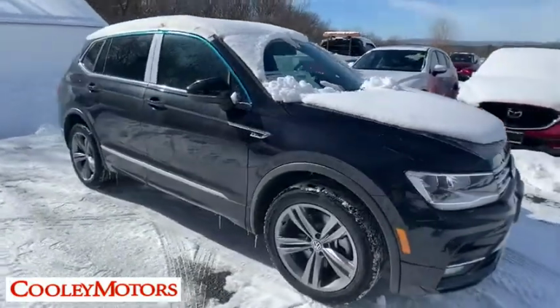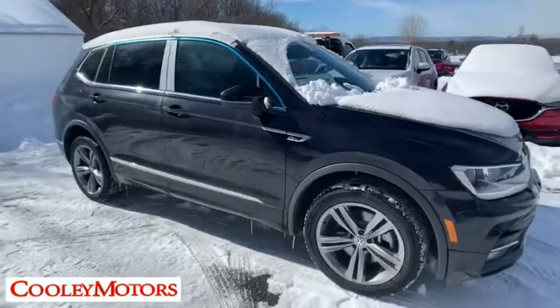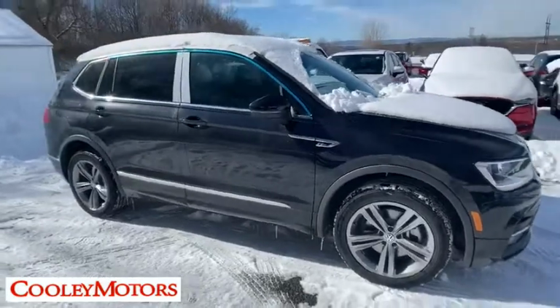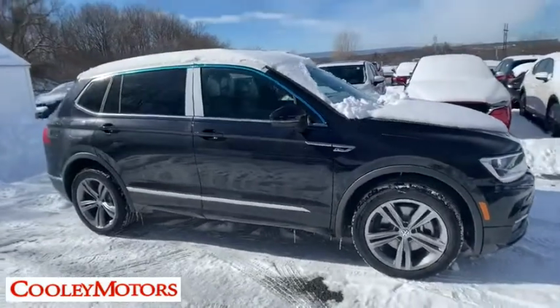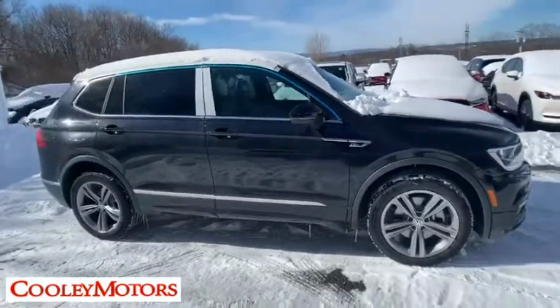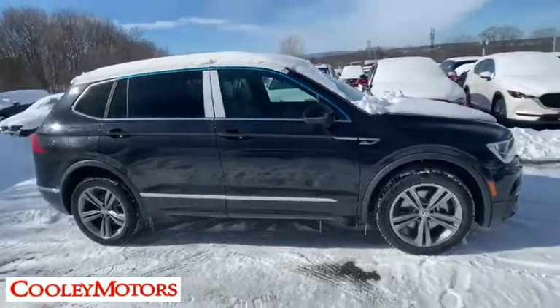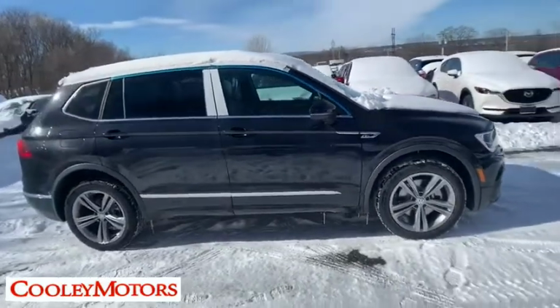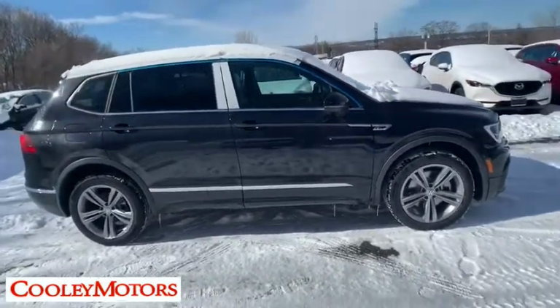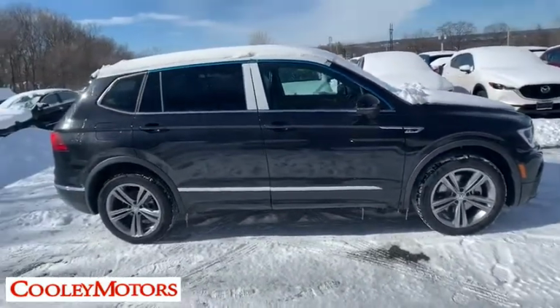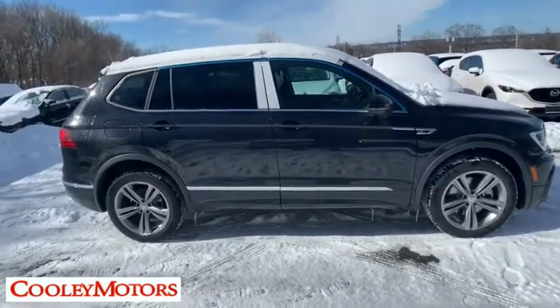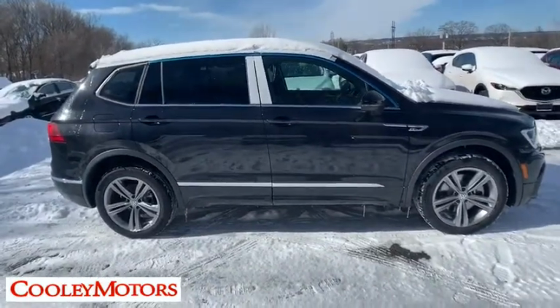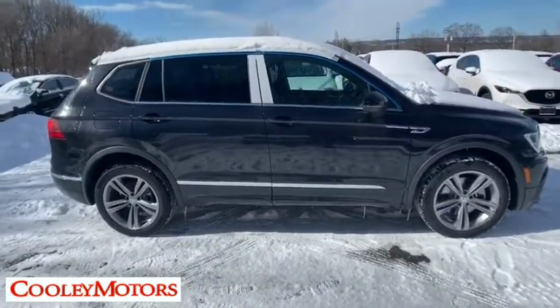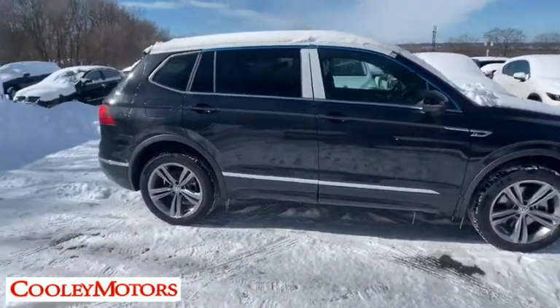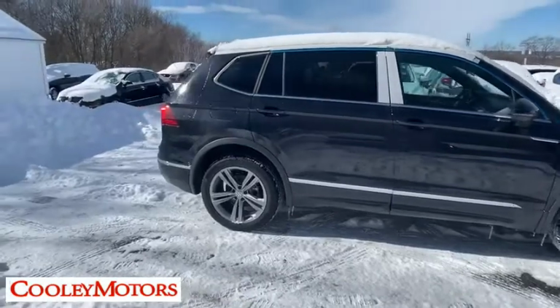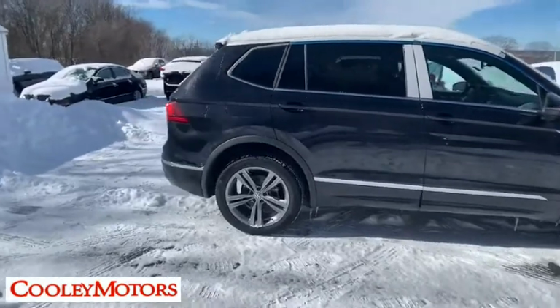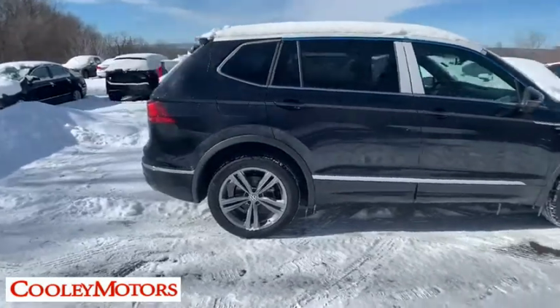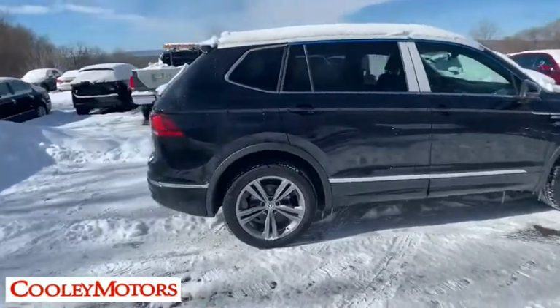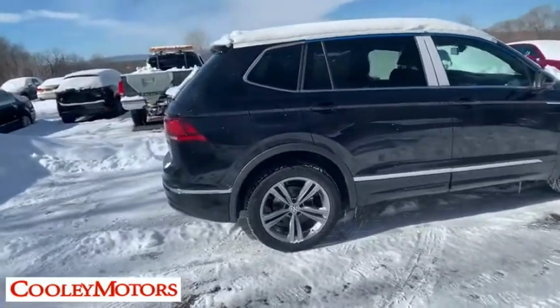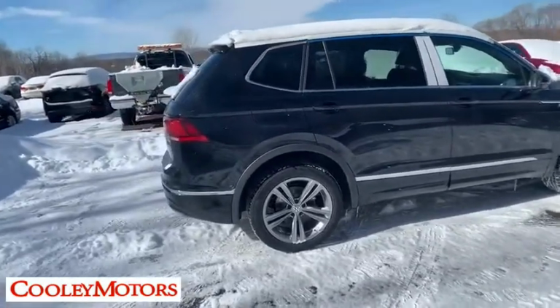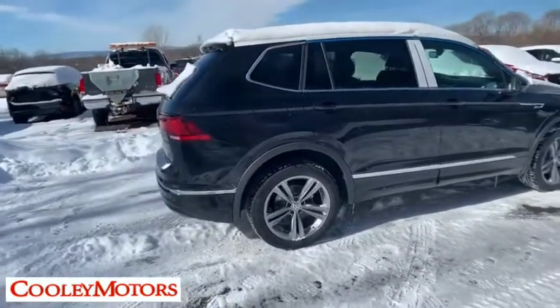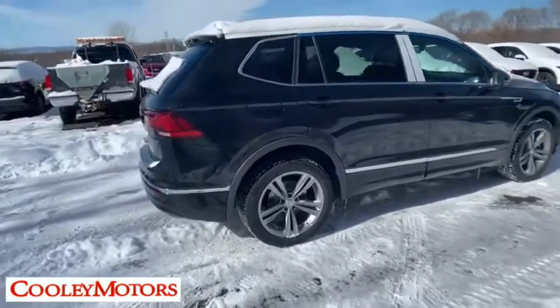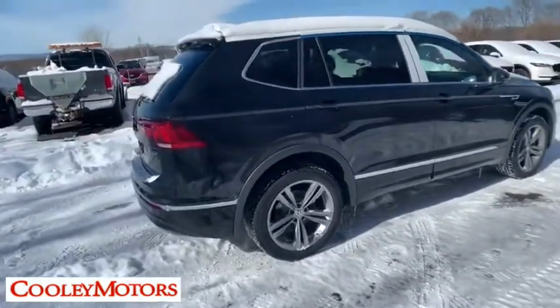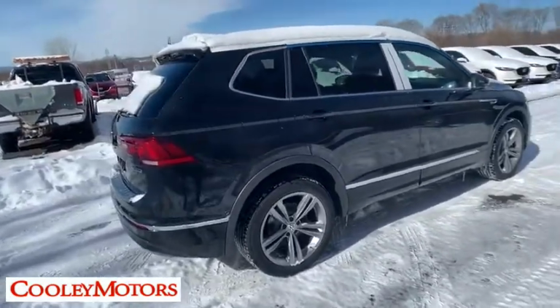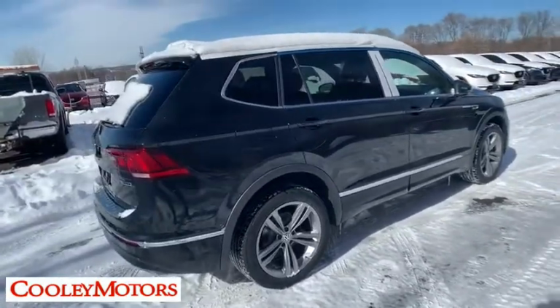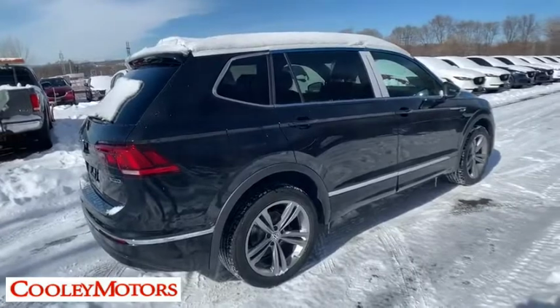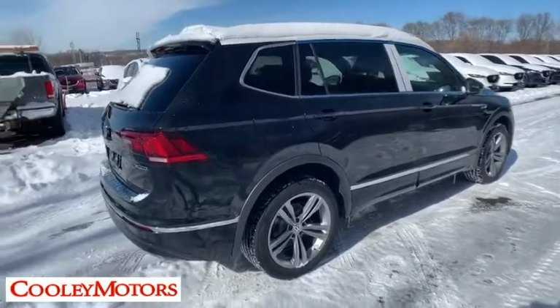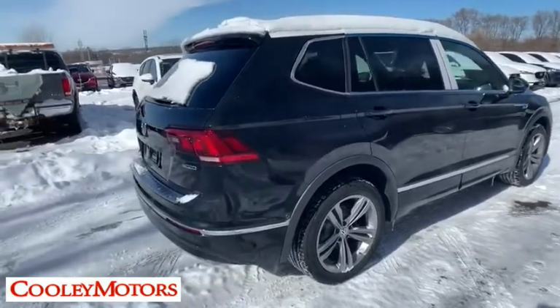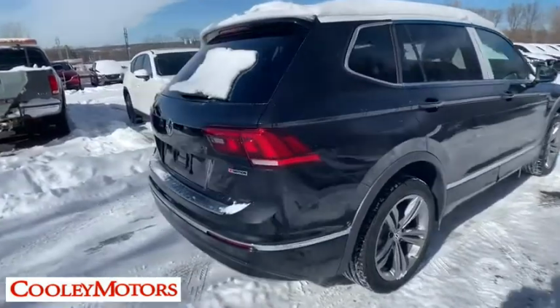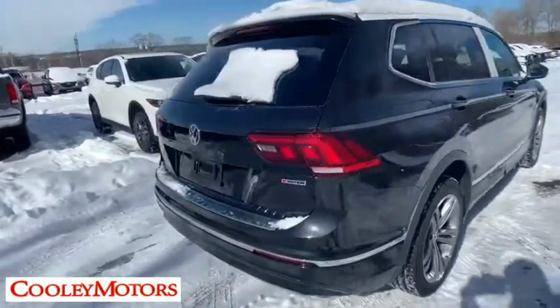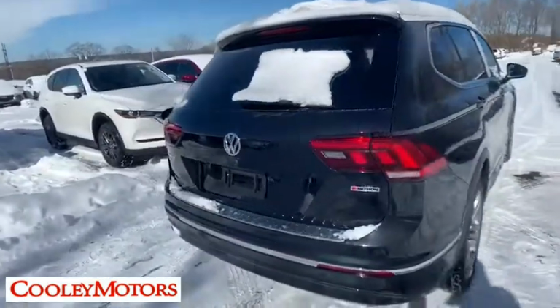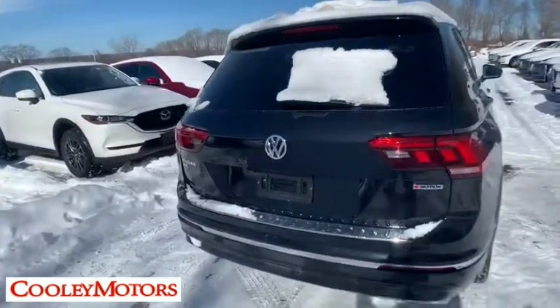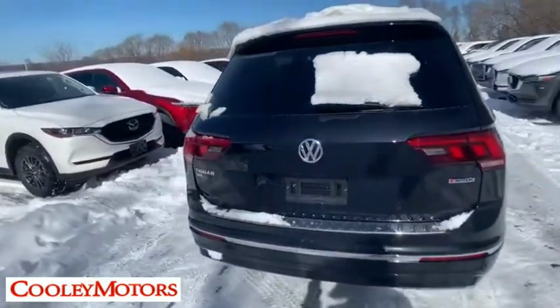Here are some of this vehicle's great options: navigation system, traction control, power liftgate, dual airbags, alloy wheels, power steering, four-wheel disc brakes, four-wheel independent suspension, and electronic stability control.